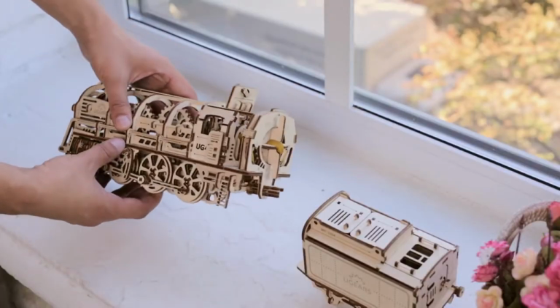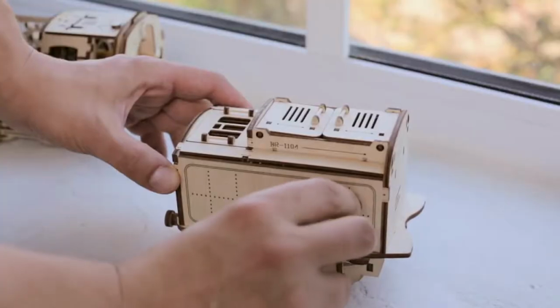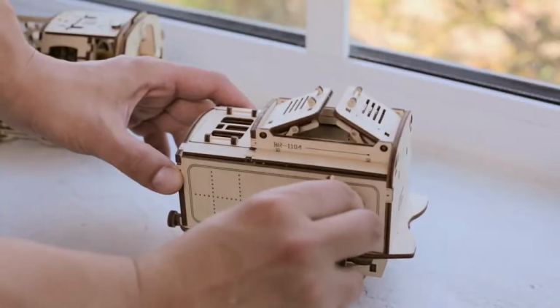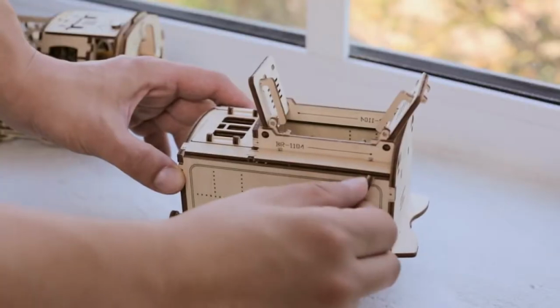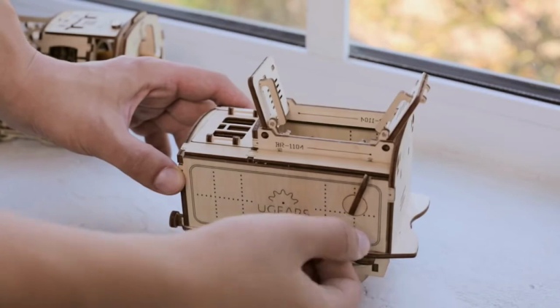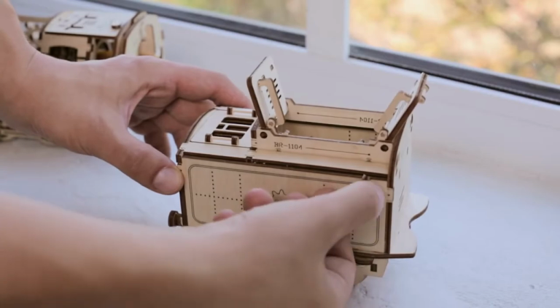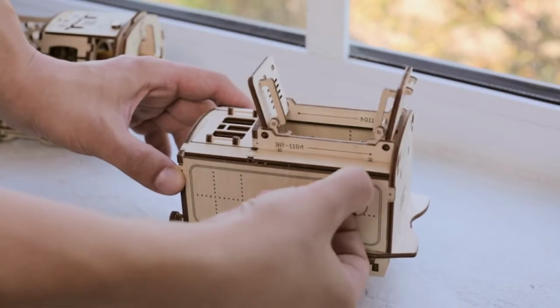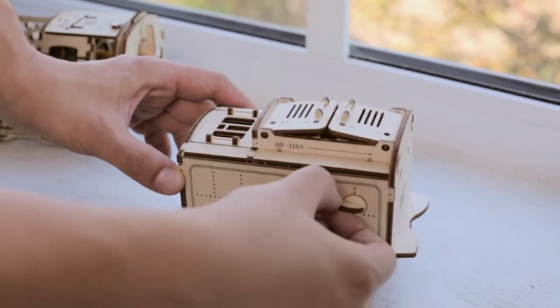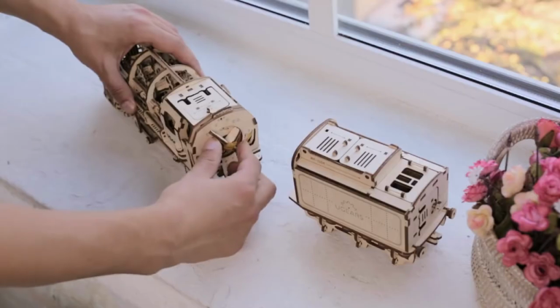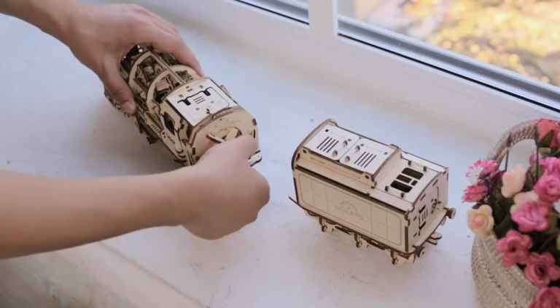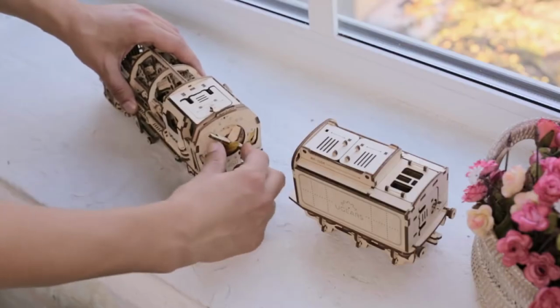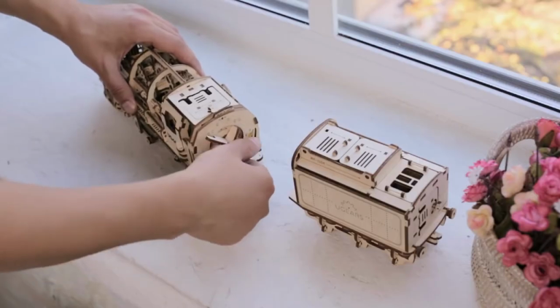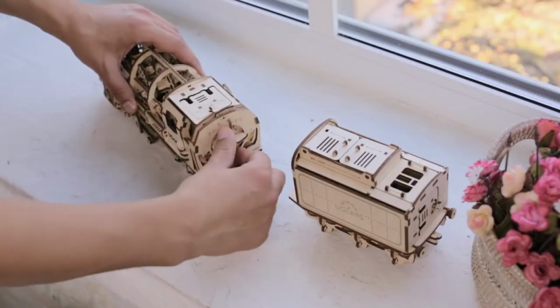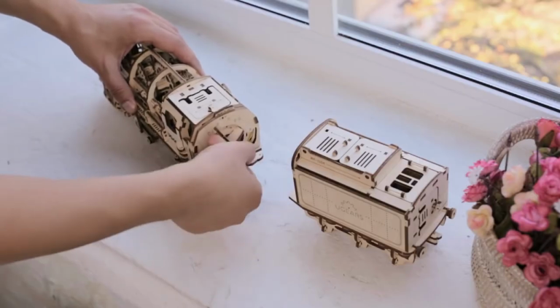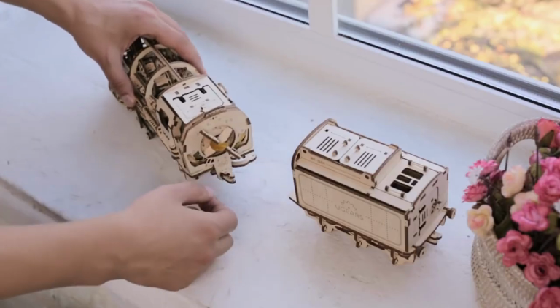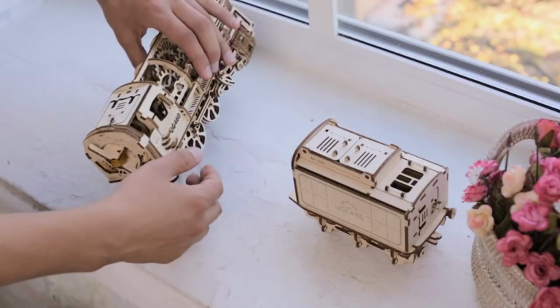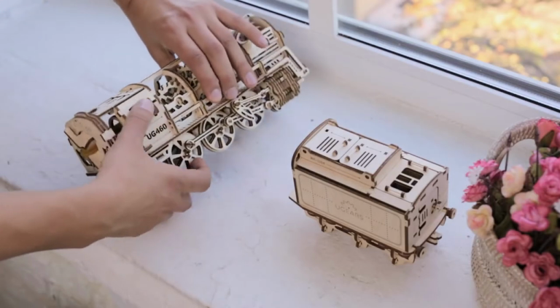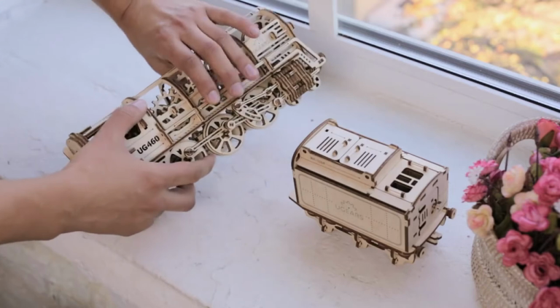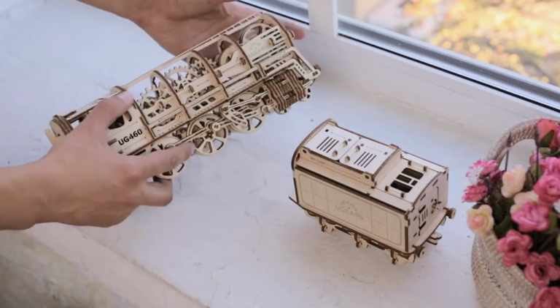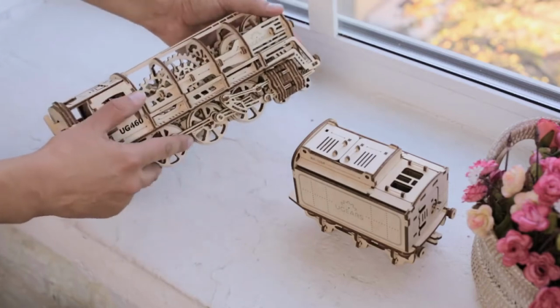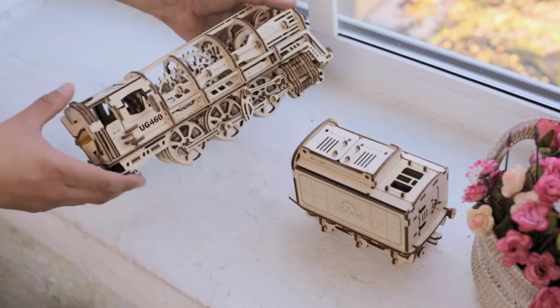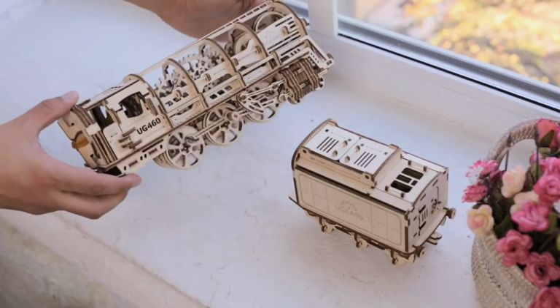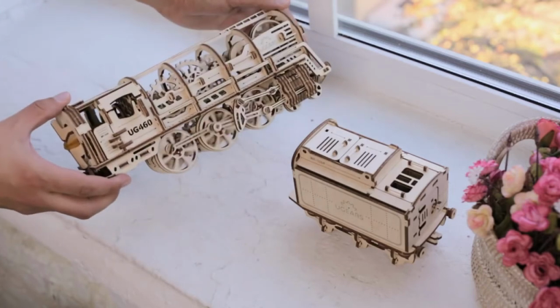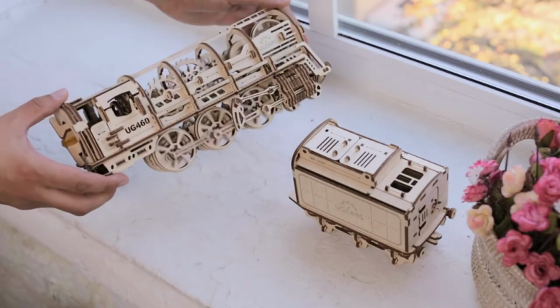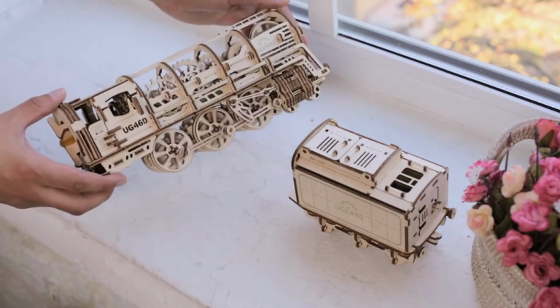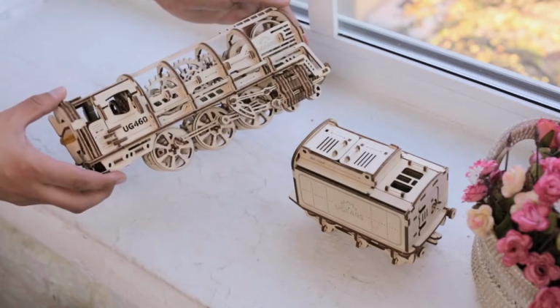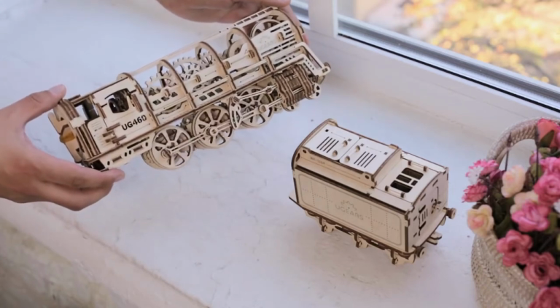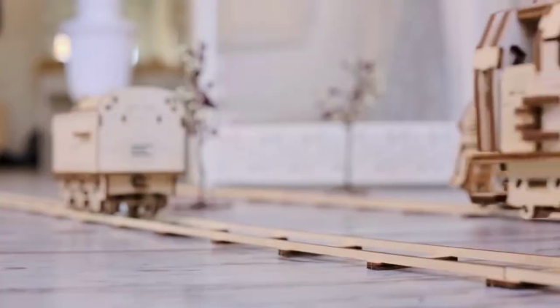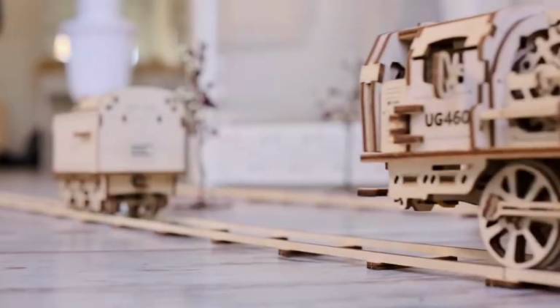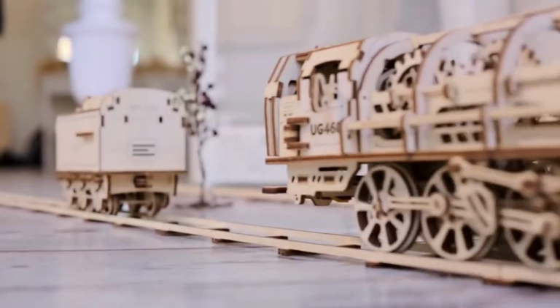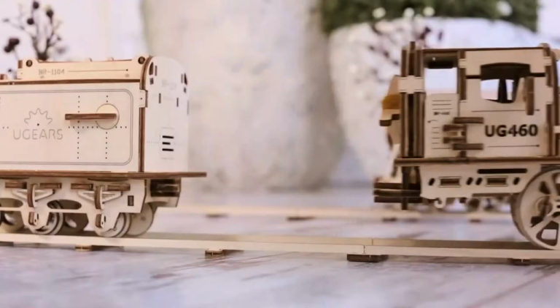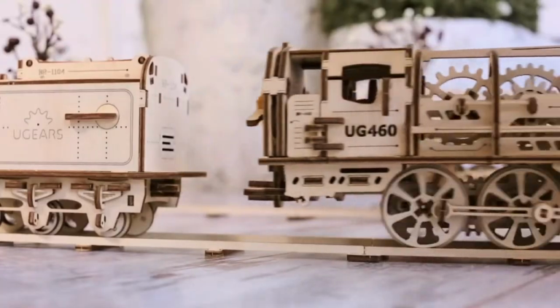The locomotive has a lot of technical elements and details that make it even more exciting. To start your steam locomotive, you need to switch the lever forward or backward. This activates the ratchet and engages the big rubber engine.